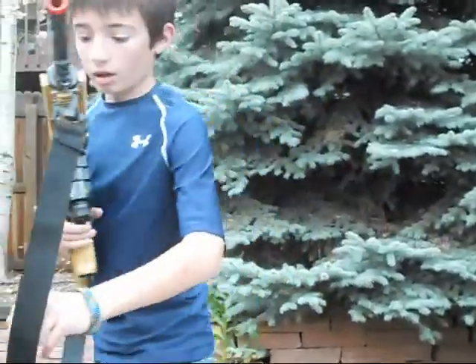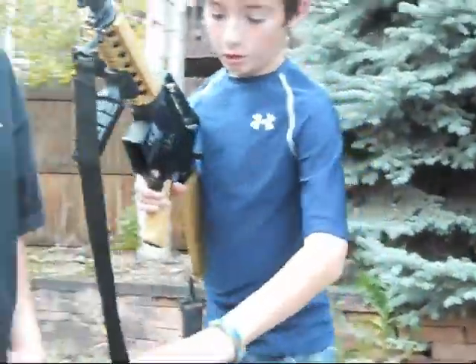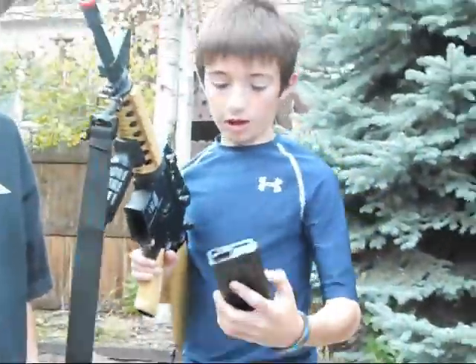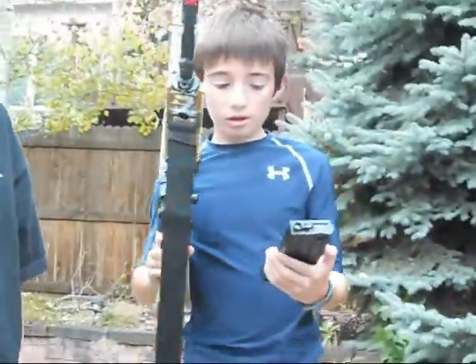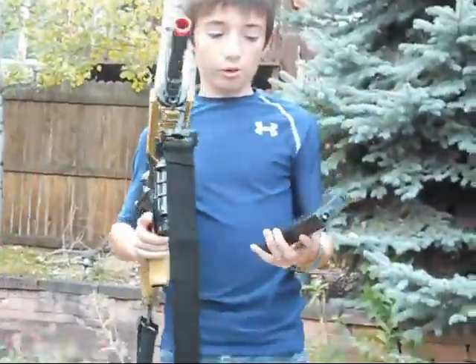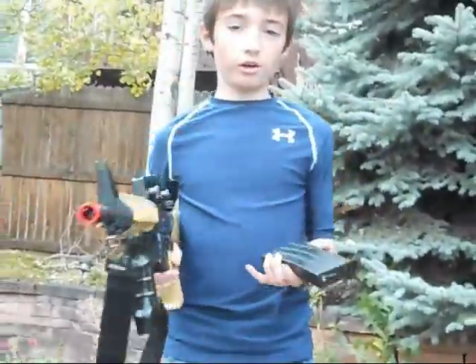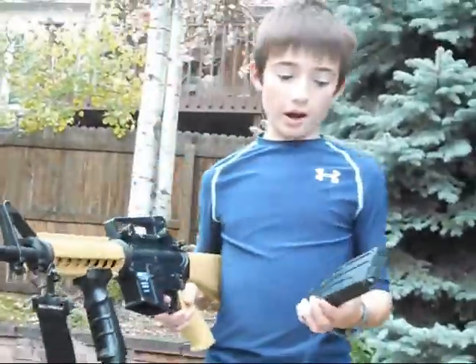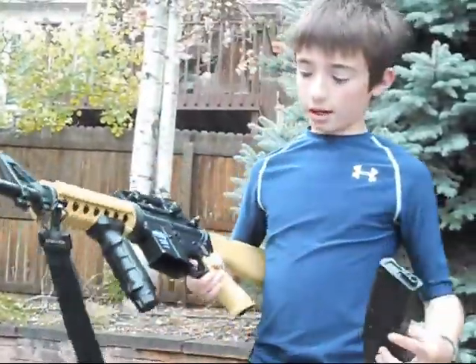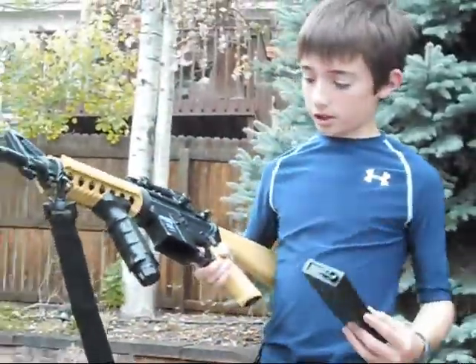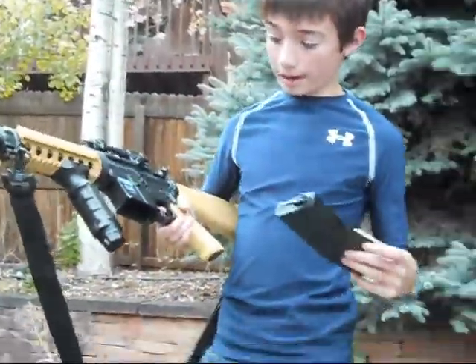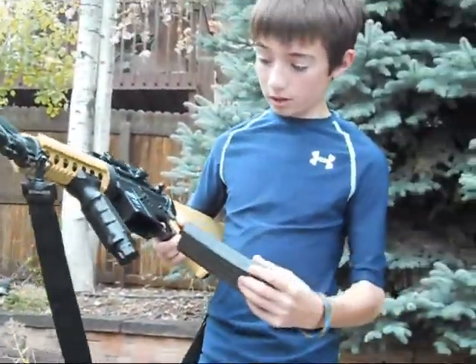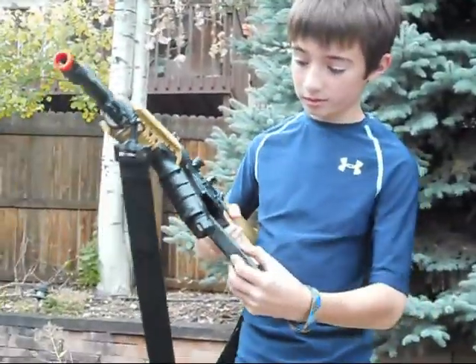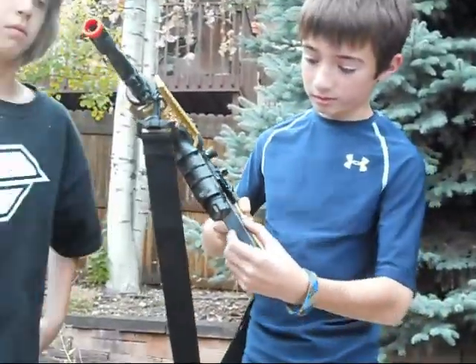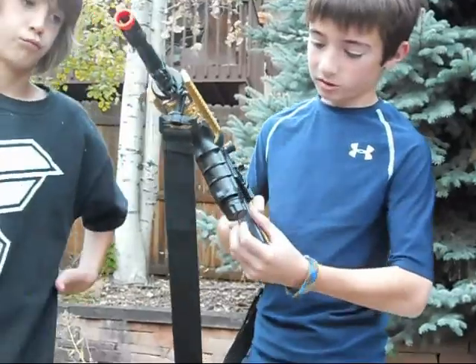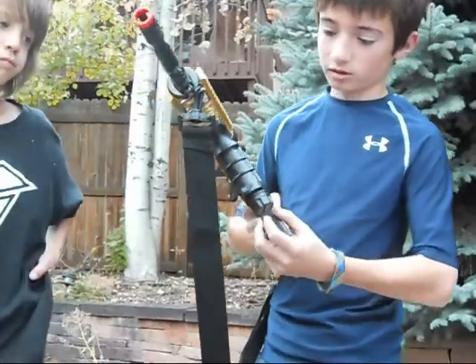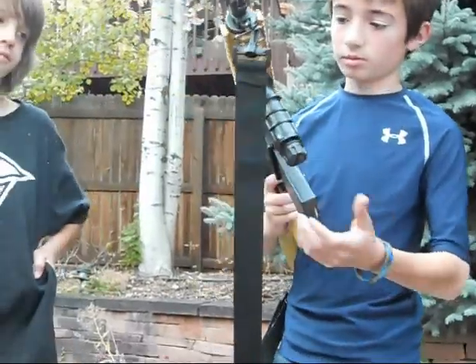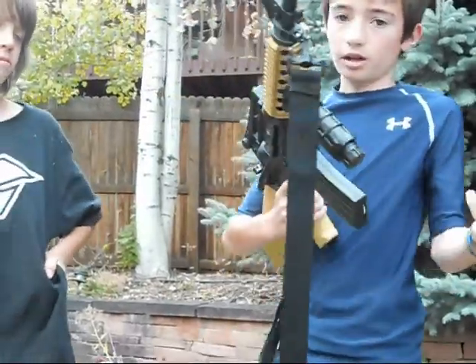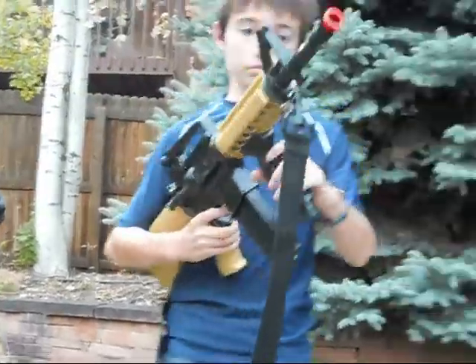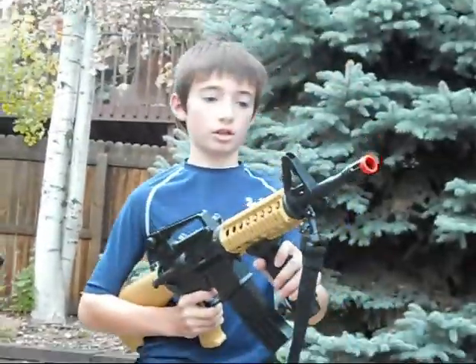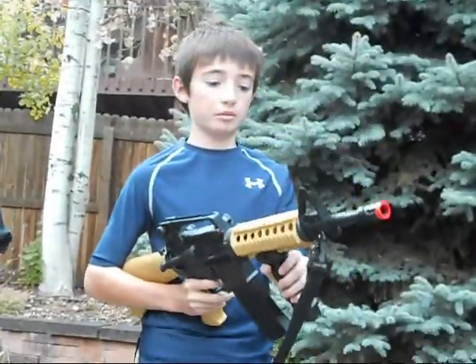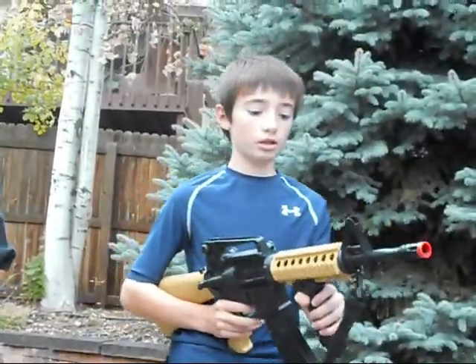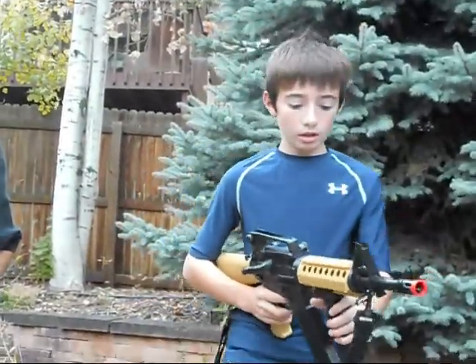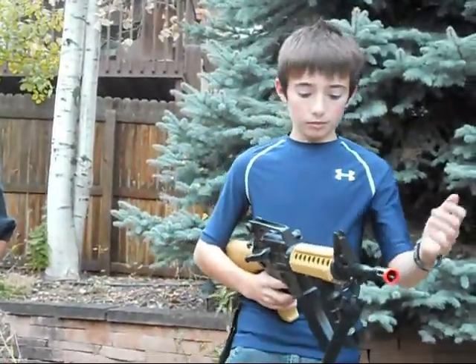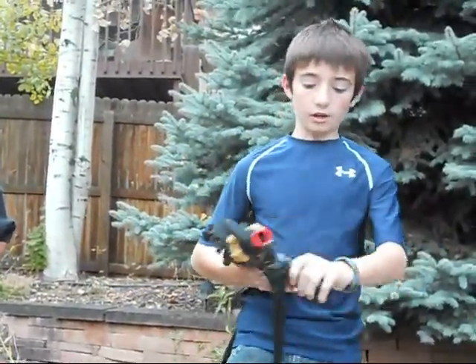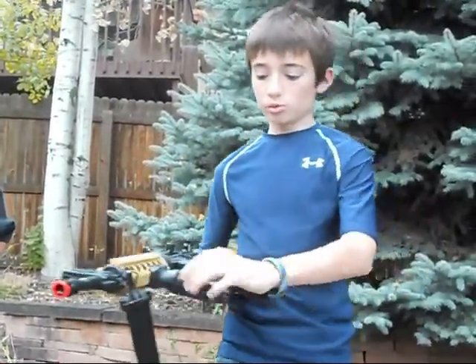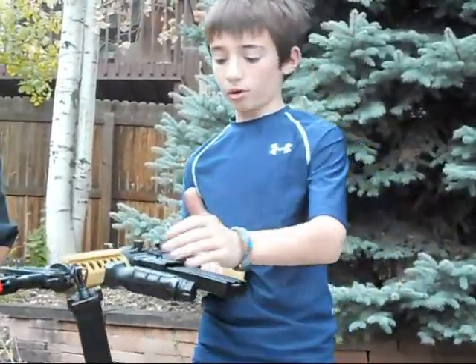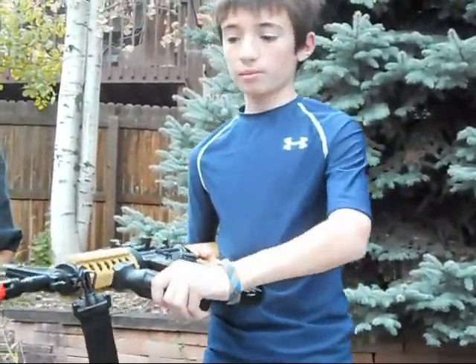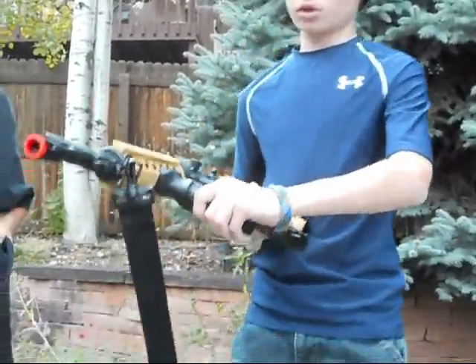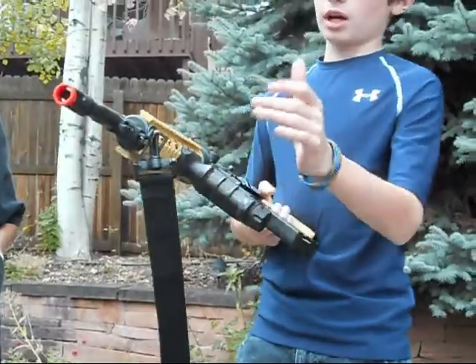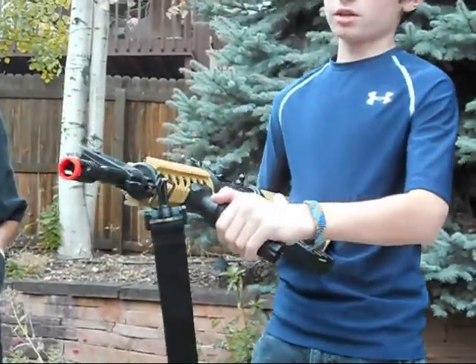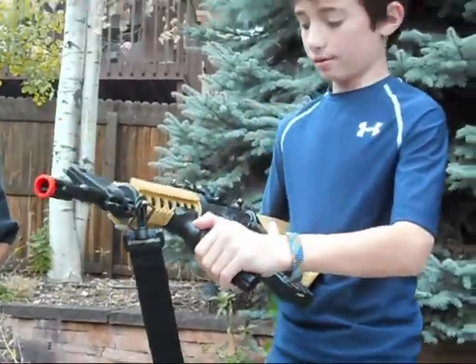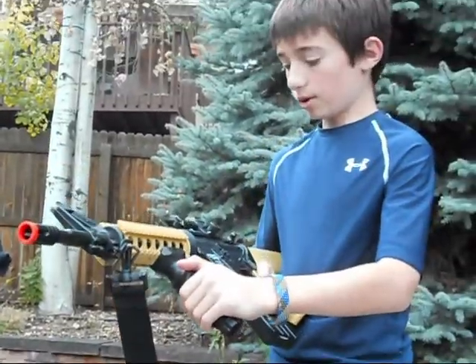It comes with a 300-round high-capacity magazine. It also comes with a foregrip, which is kind of nice so you don't have to buy one.